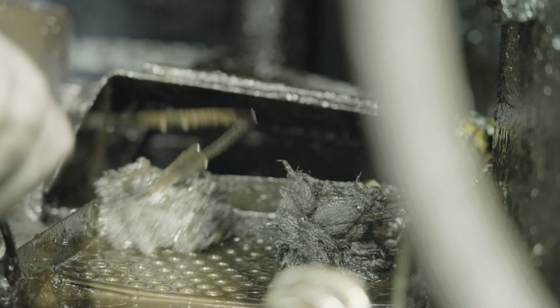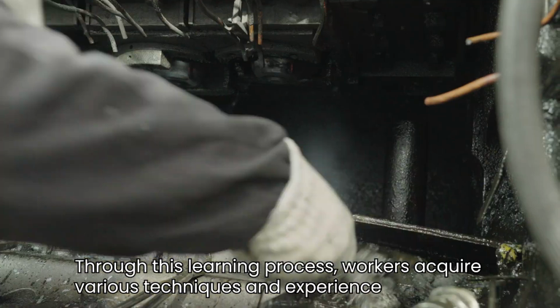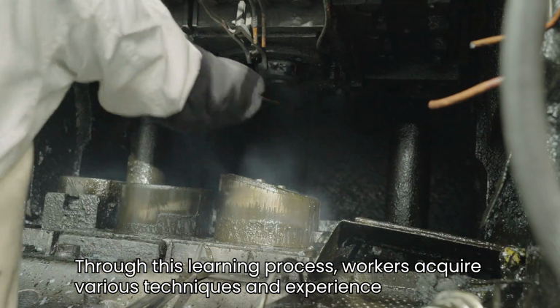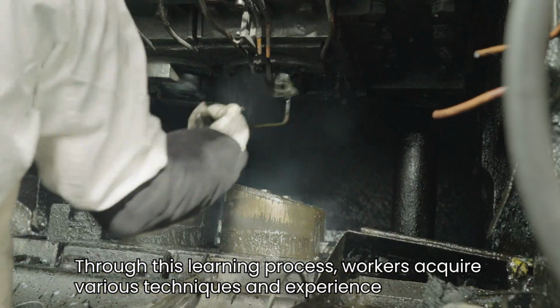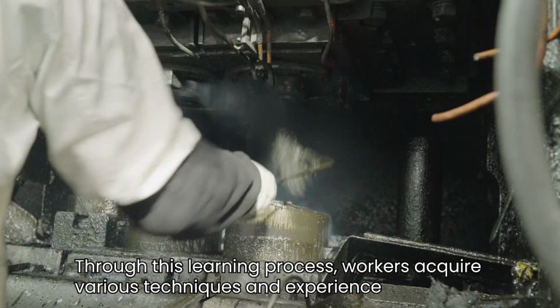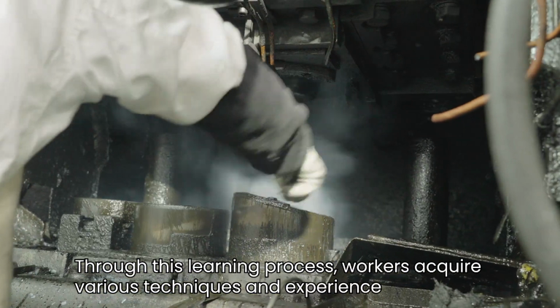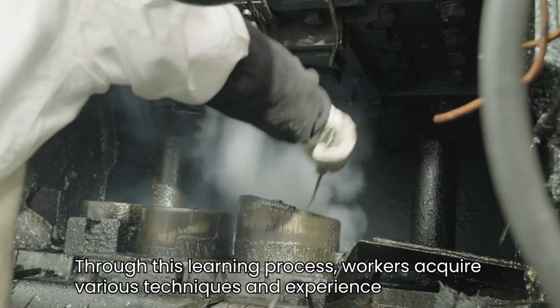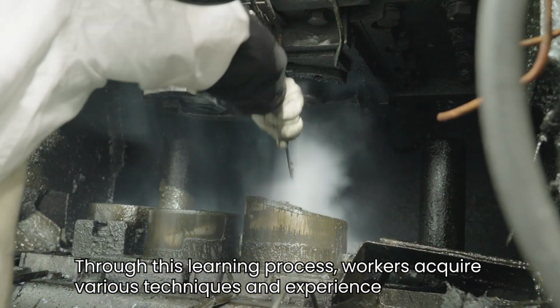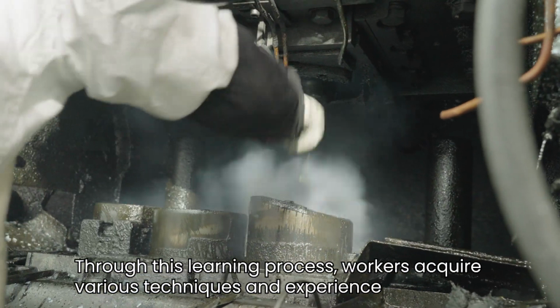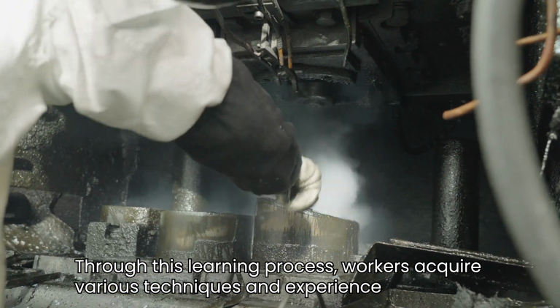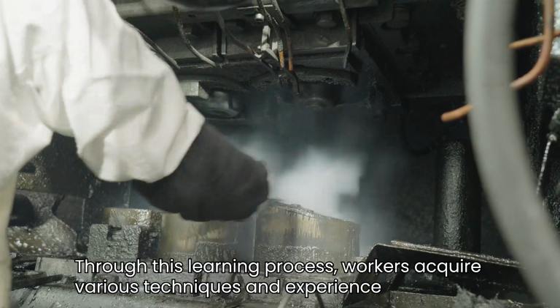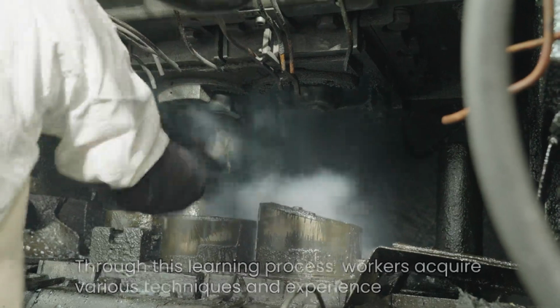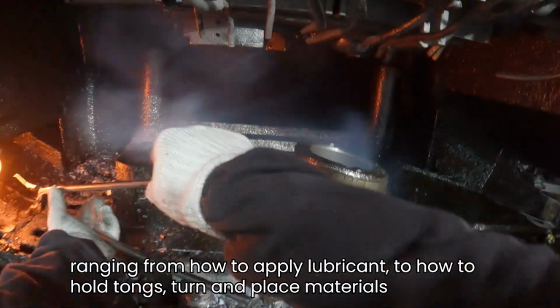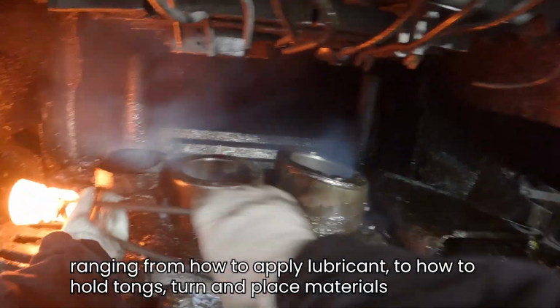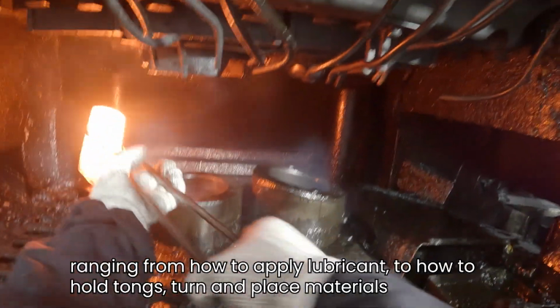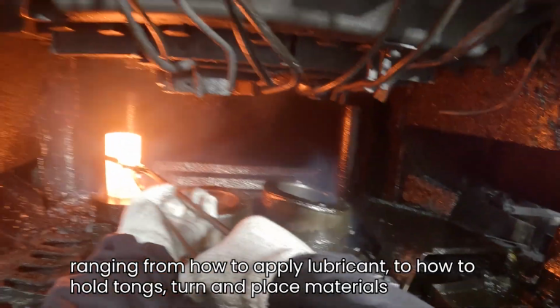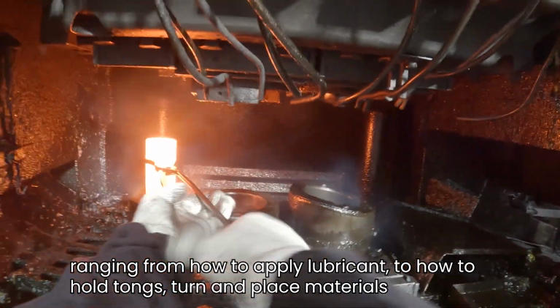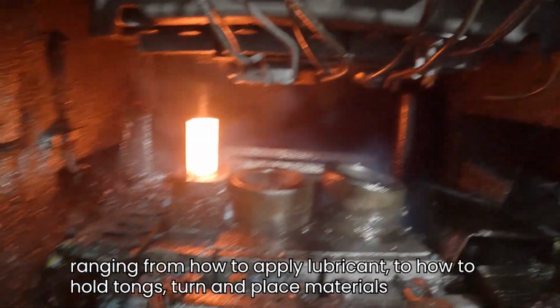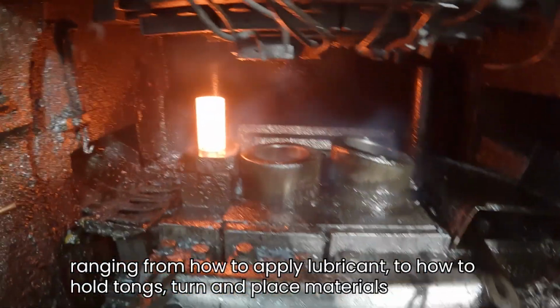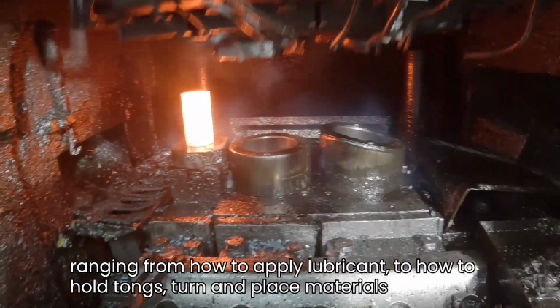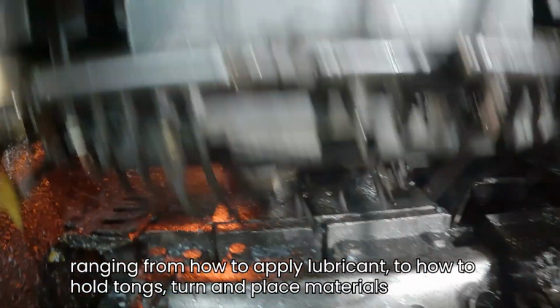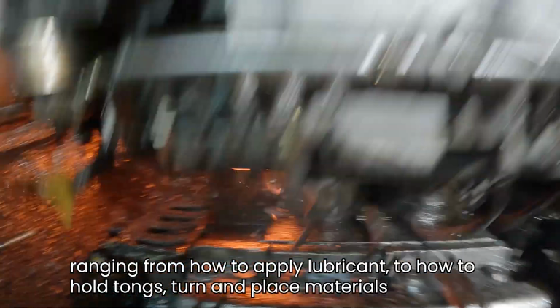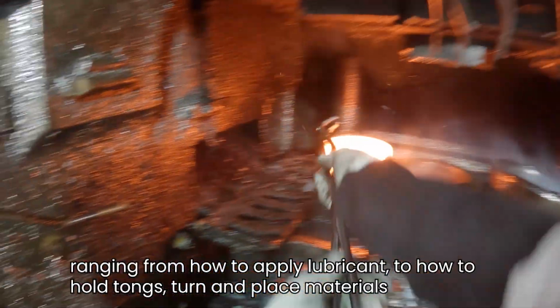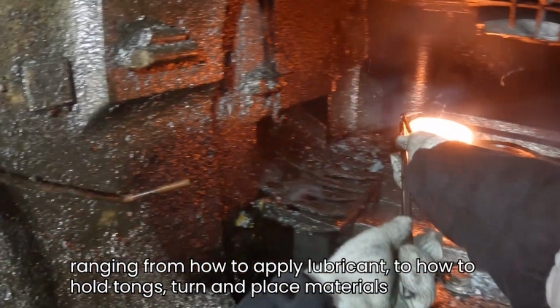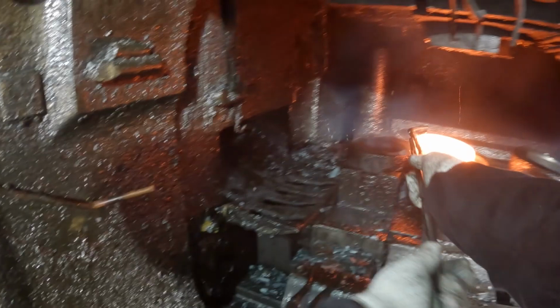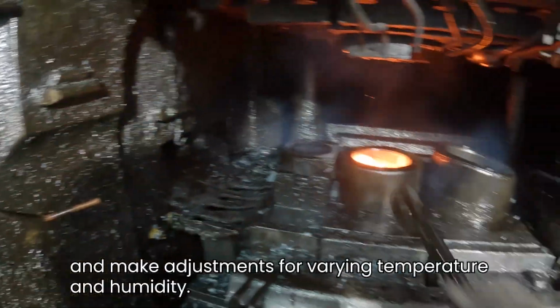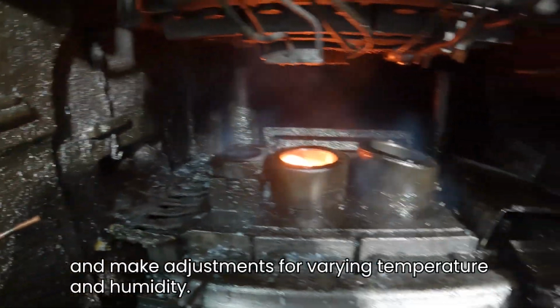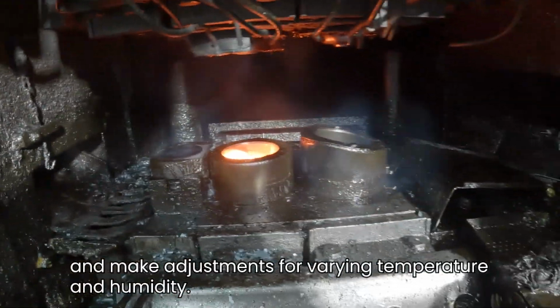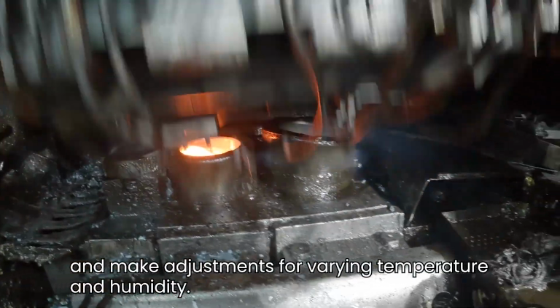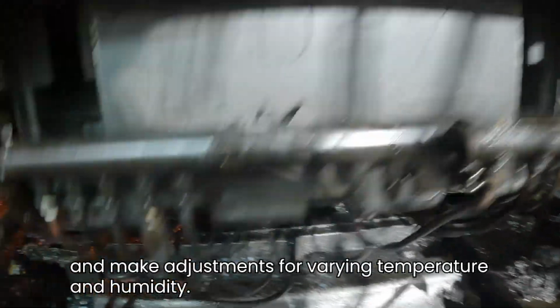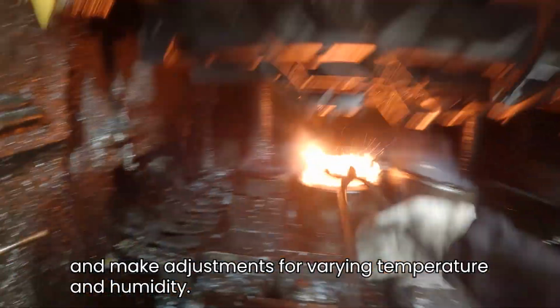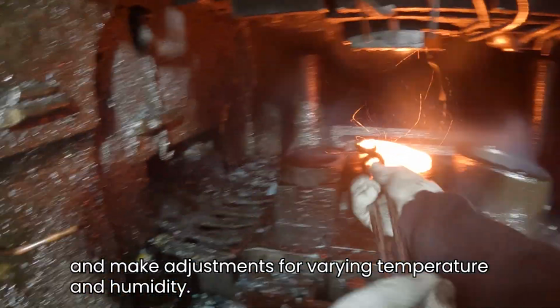Through this learning process, workers acquire various techniques and experience, ranging from how to apply lubricant, to how to hold tongs, turn and place materials, and make adjustments for varying temperature and humidity.